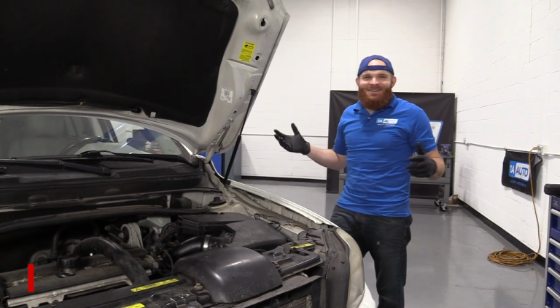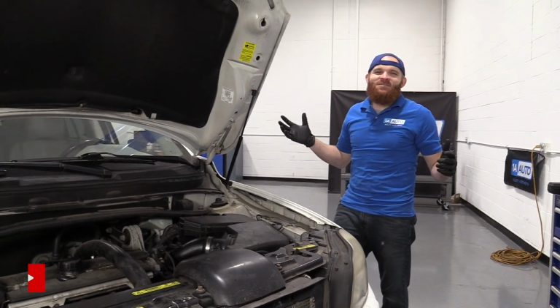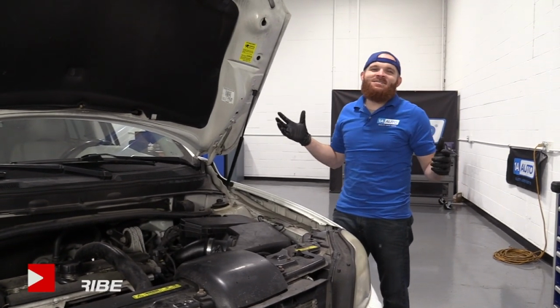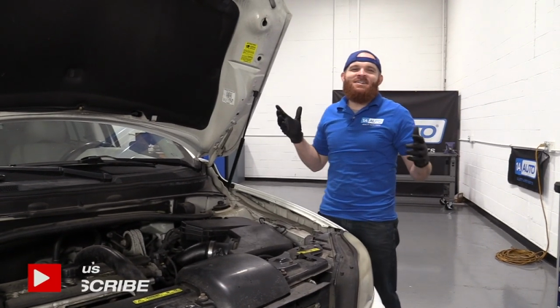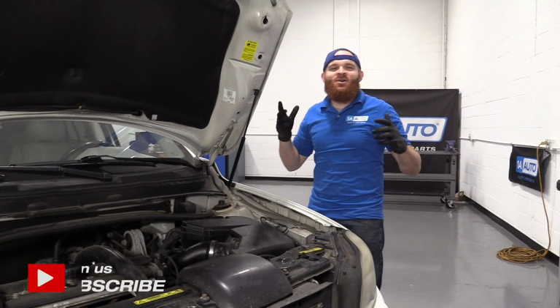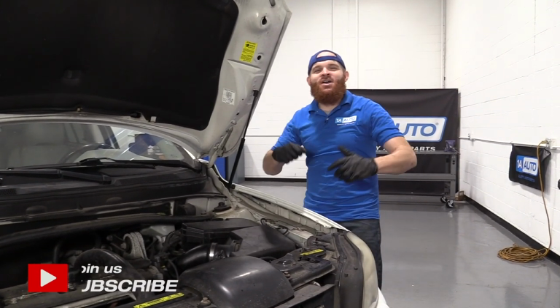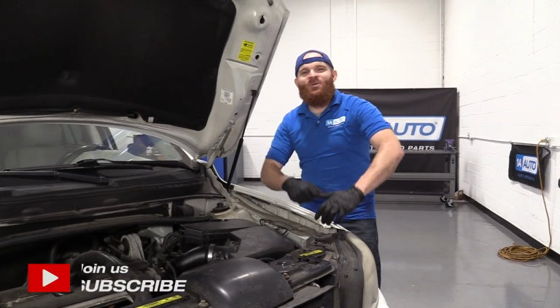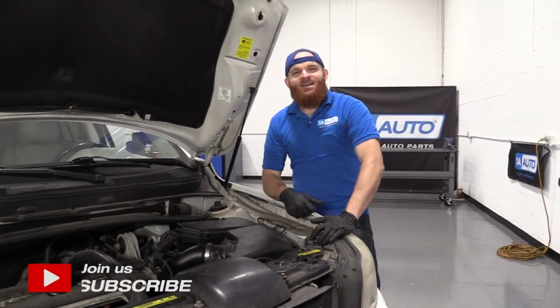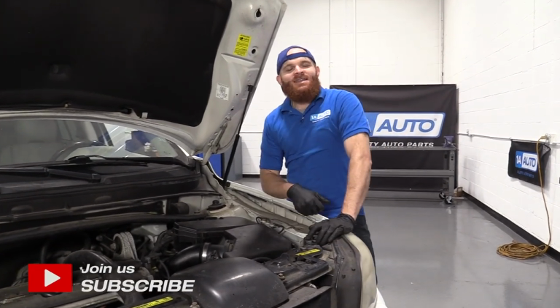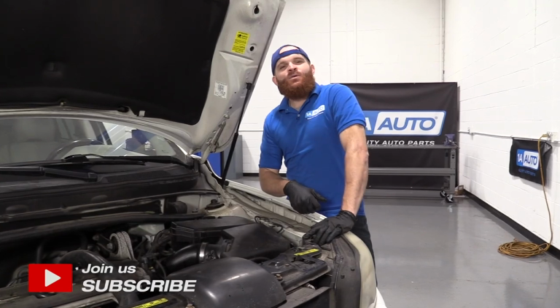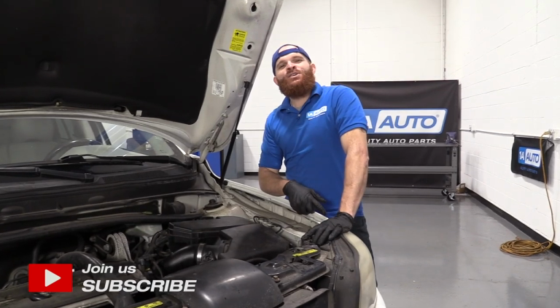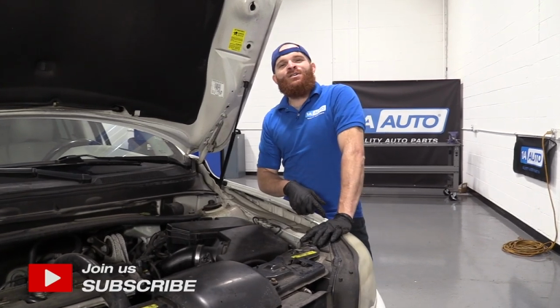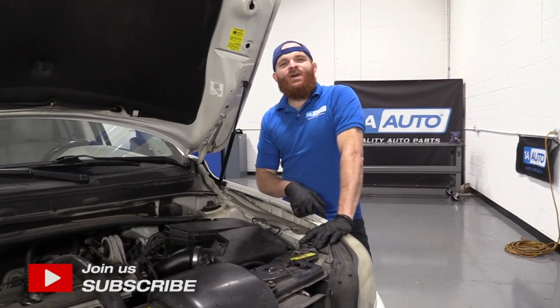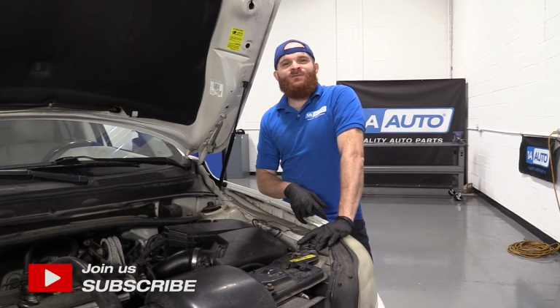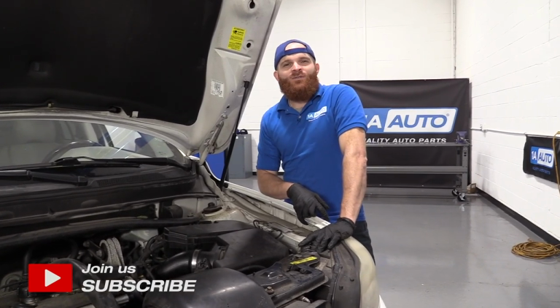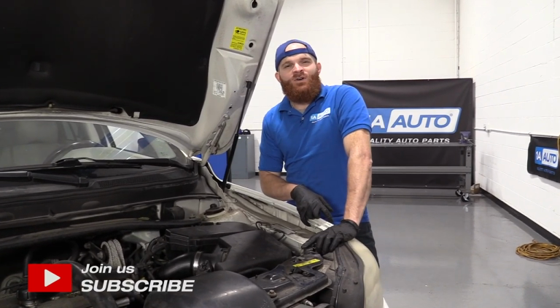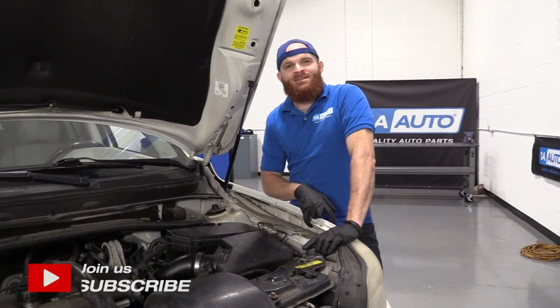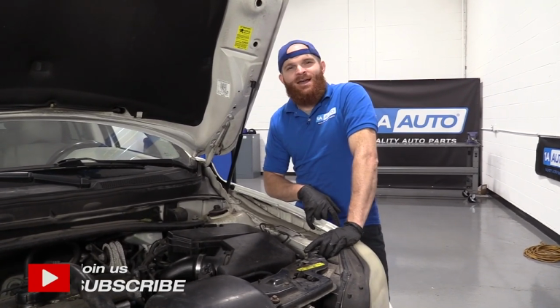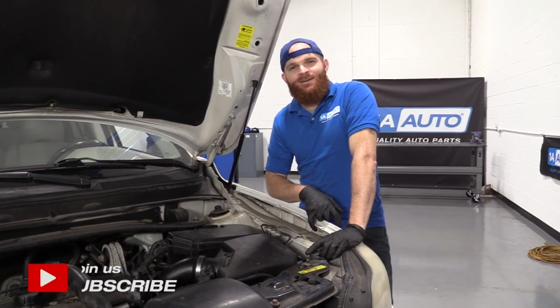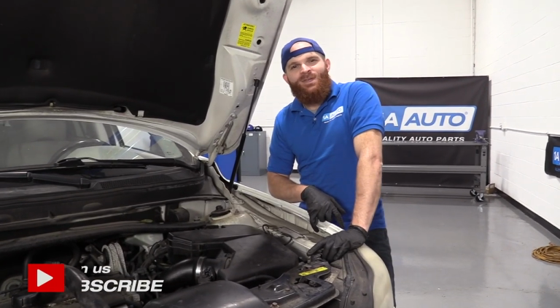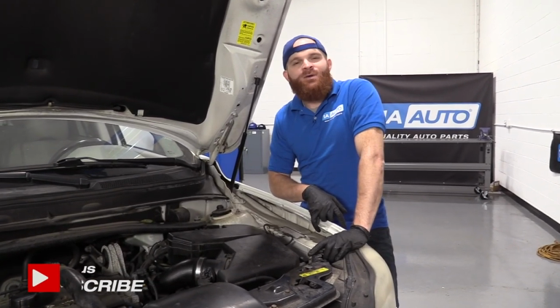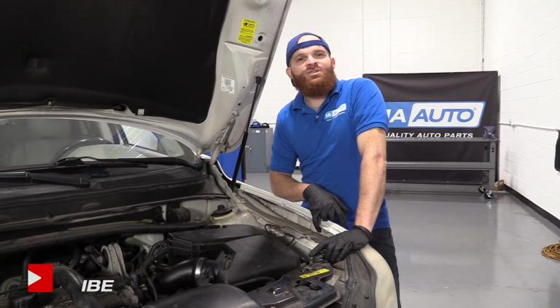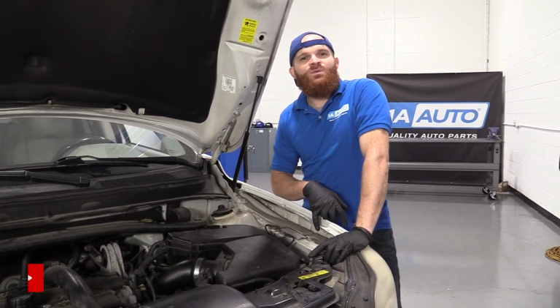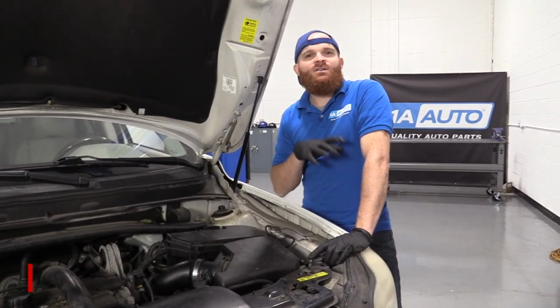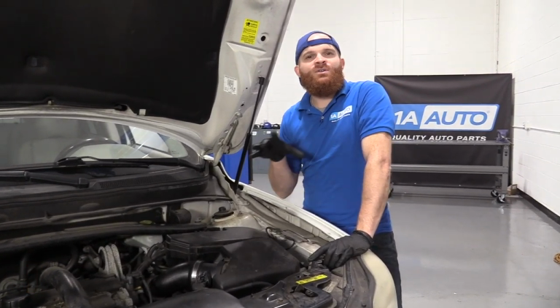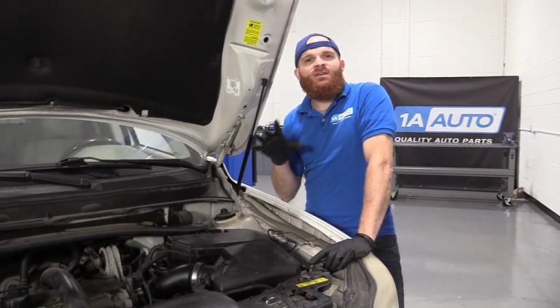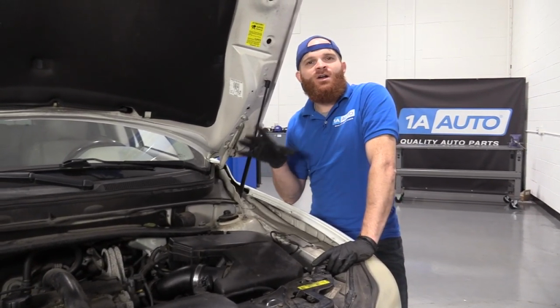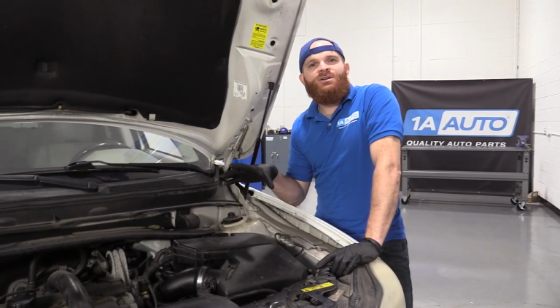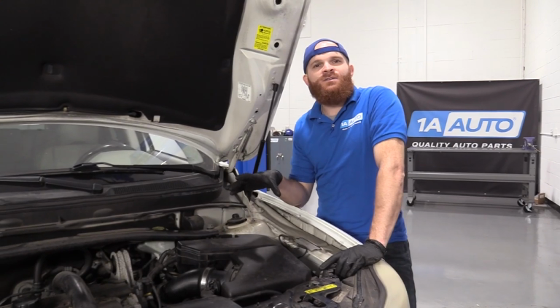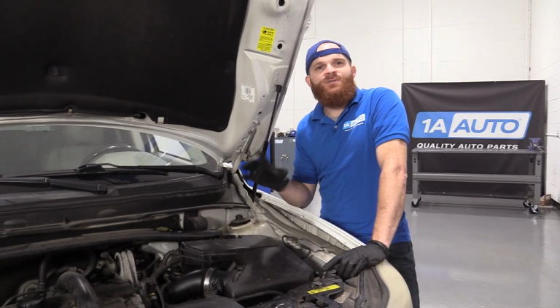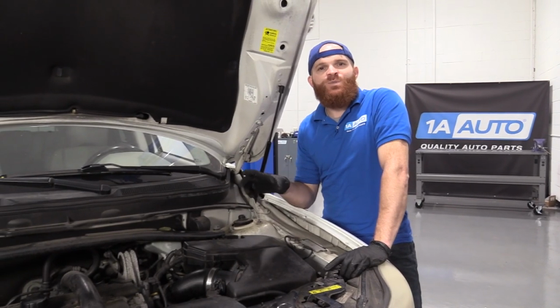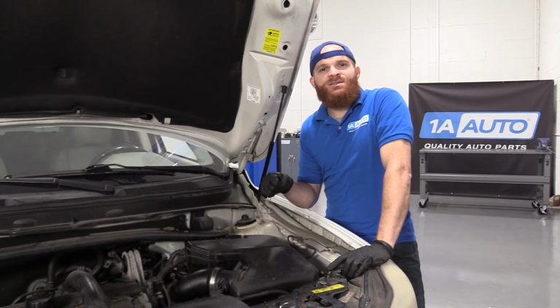Hey friends, it's Len here at 1A Auto. Today we're working on our 2004 Volvo XC90 and I want to show you where to locate your under the hood fuse box.